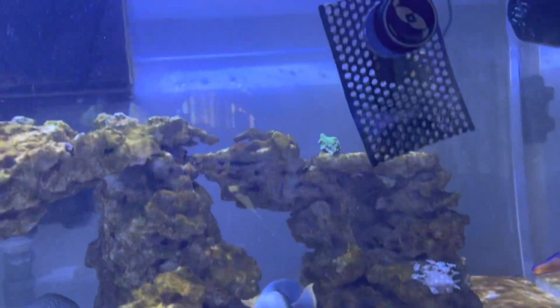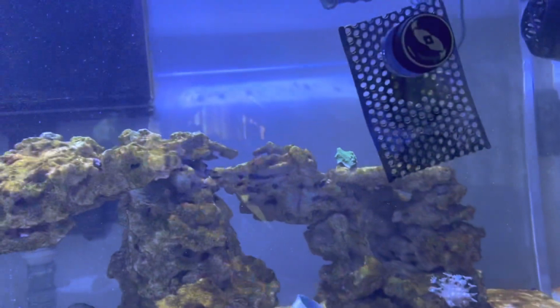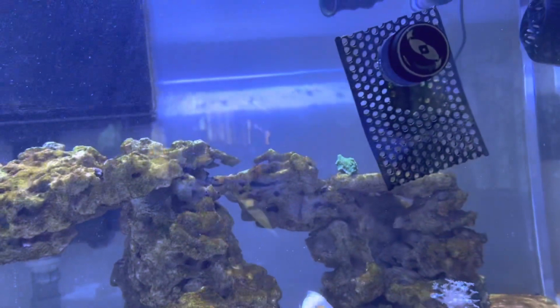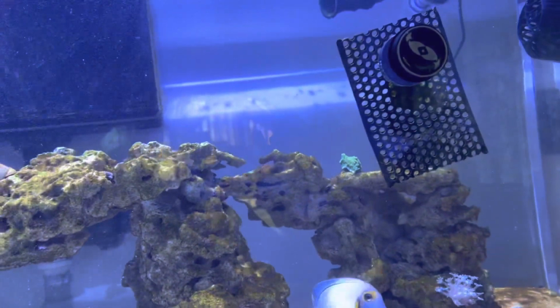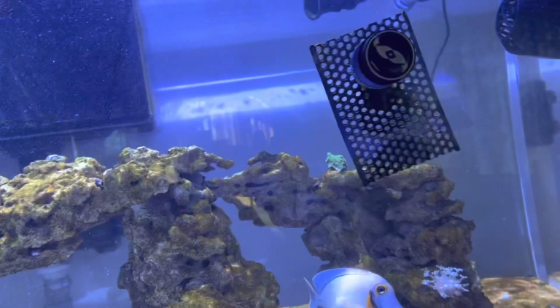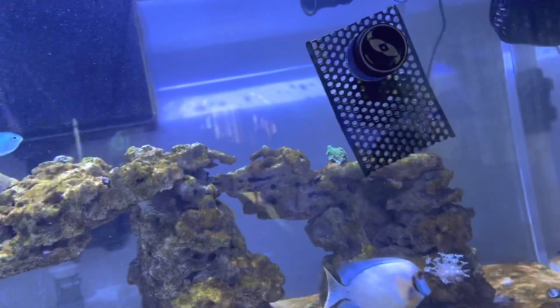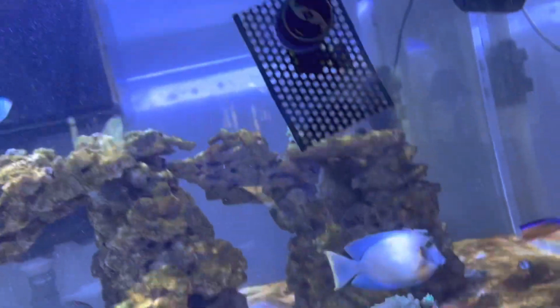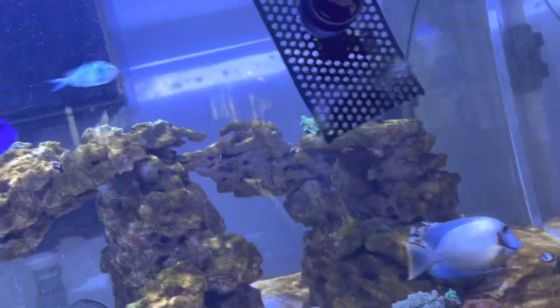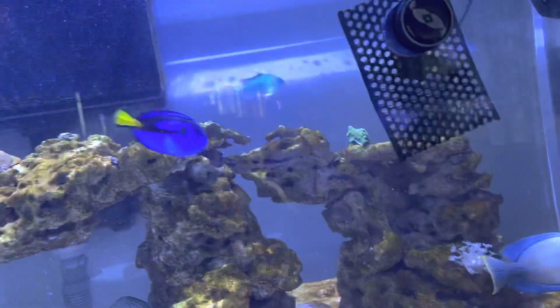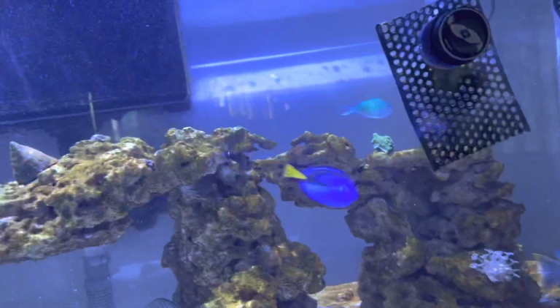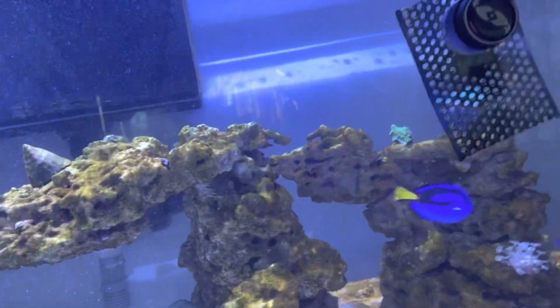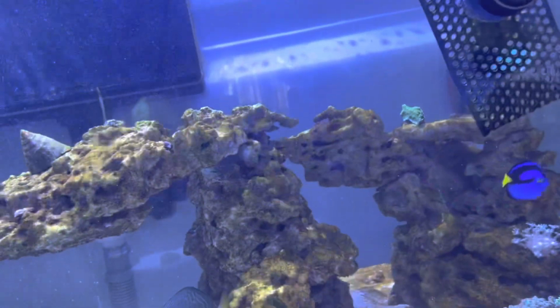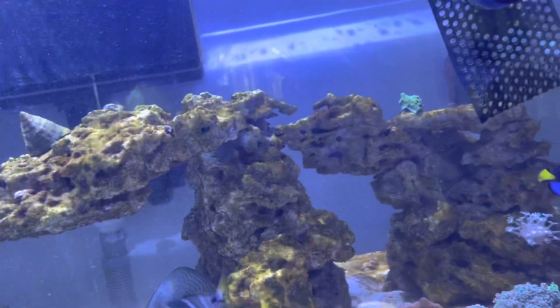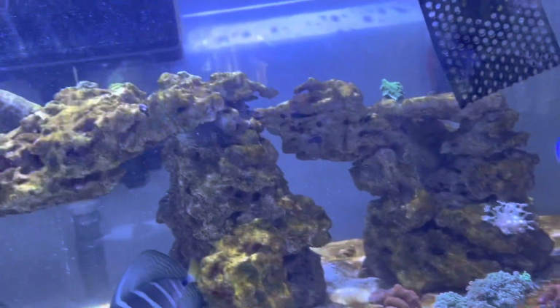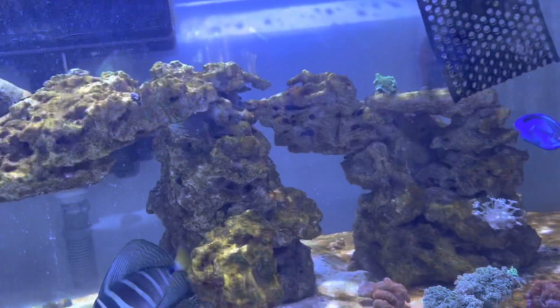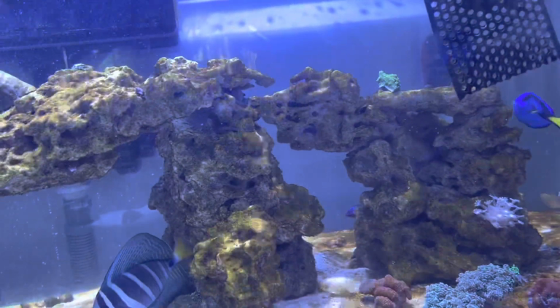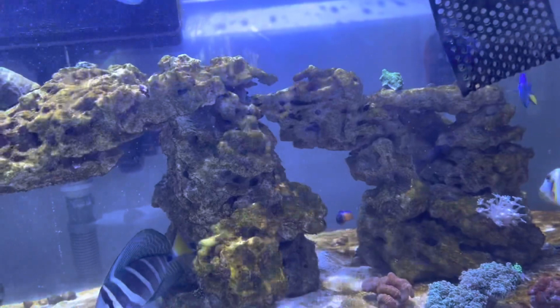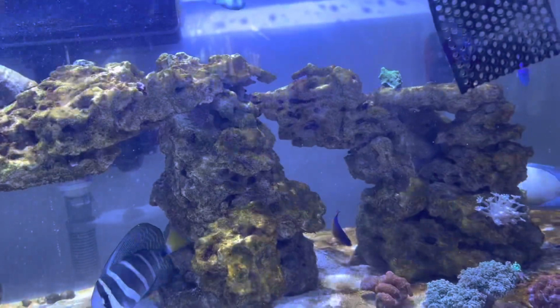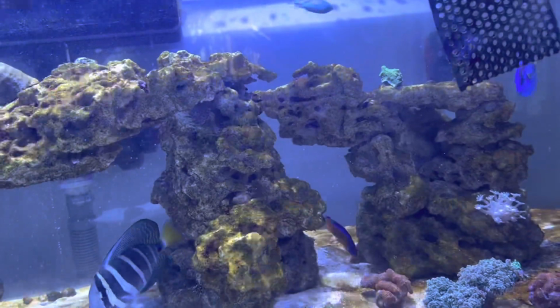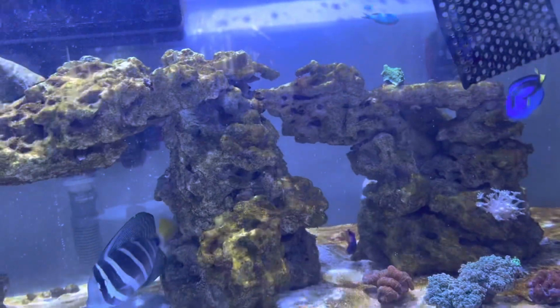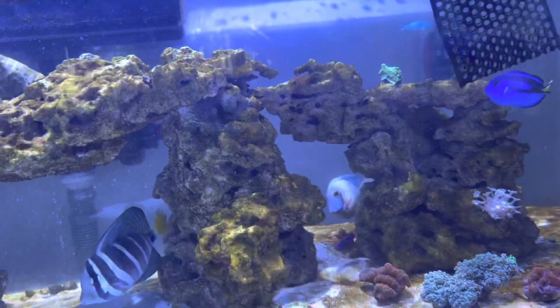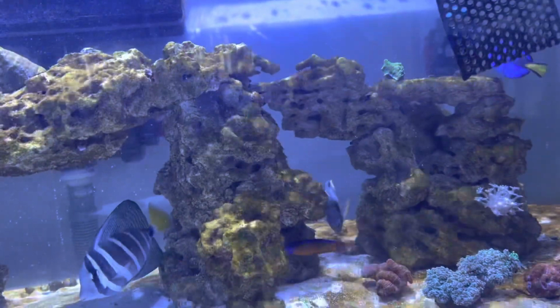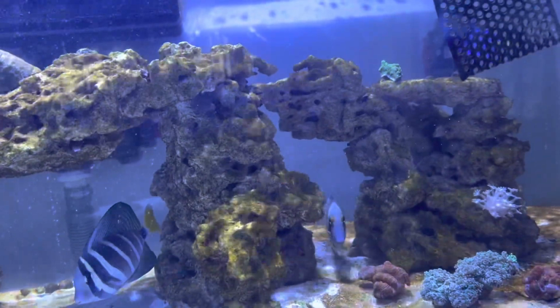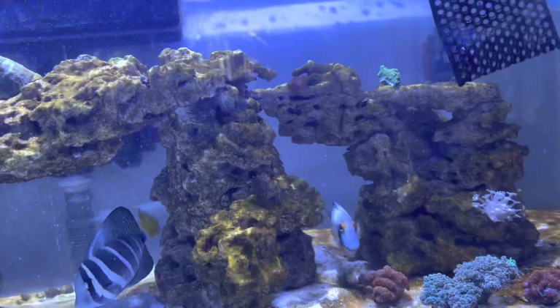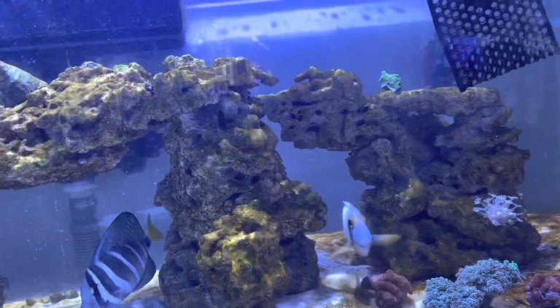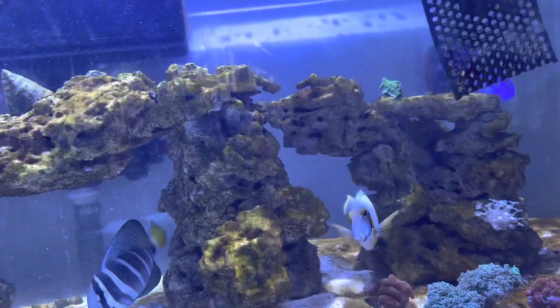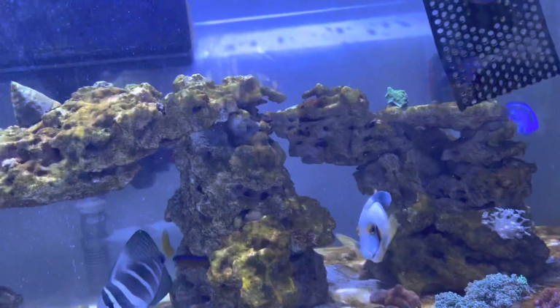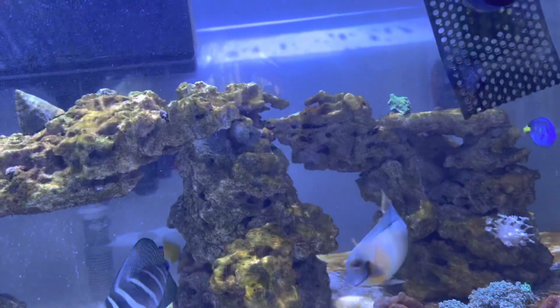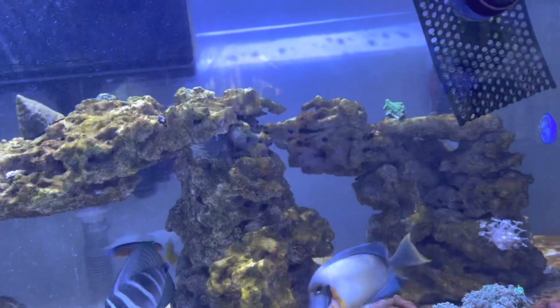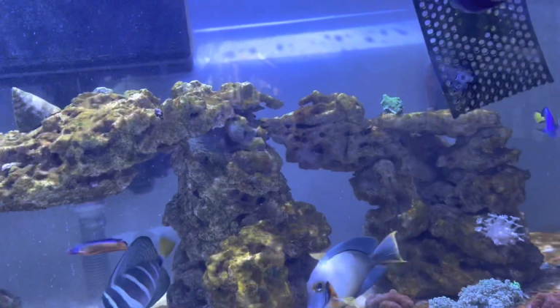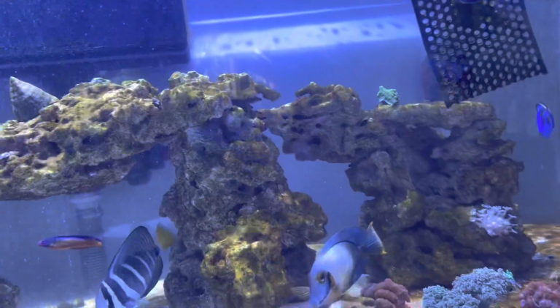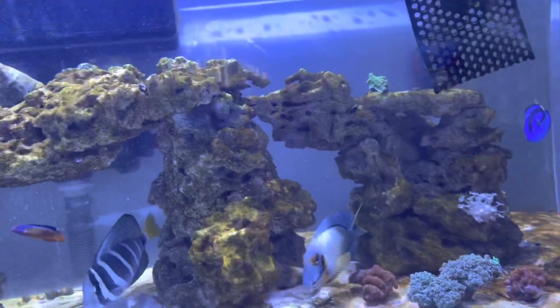I'll feed the fish today and that's probably it for the day. Got a lot done. If you have any questions feel free to comment below. Don't forget to subscribe and like the video to help the algorithm, and we'll see you tomorrow.